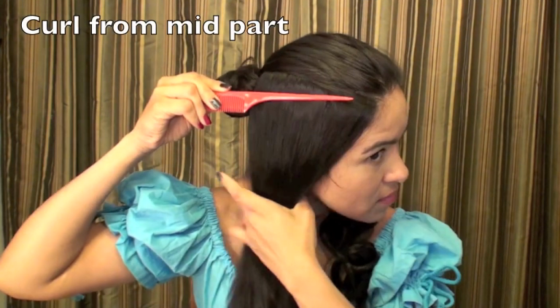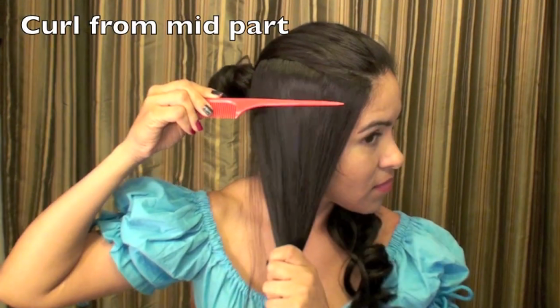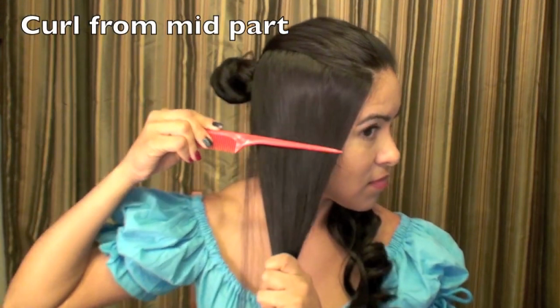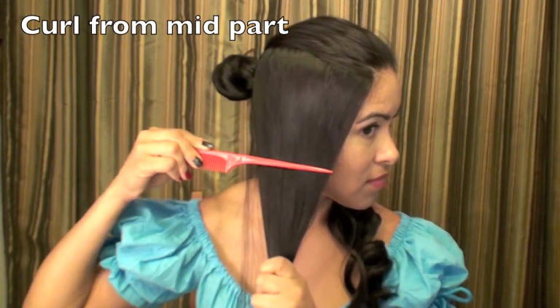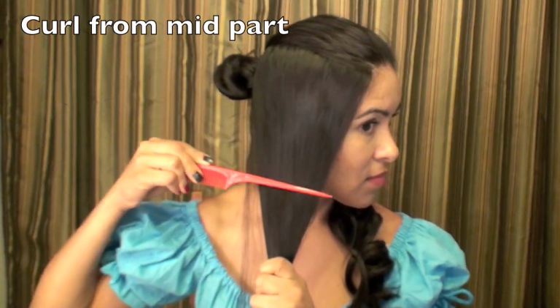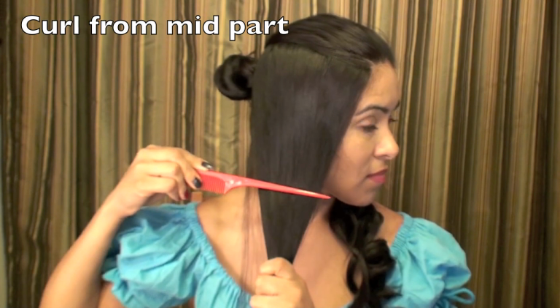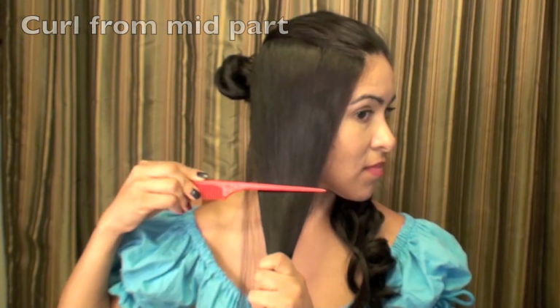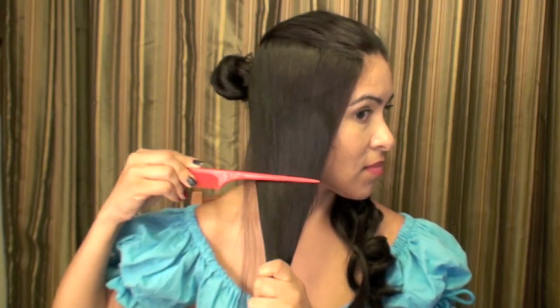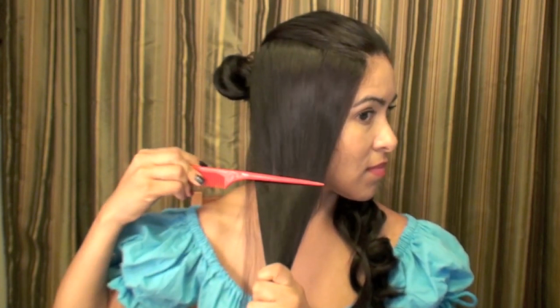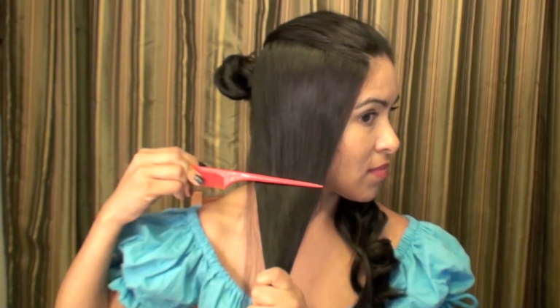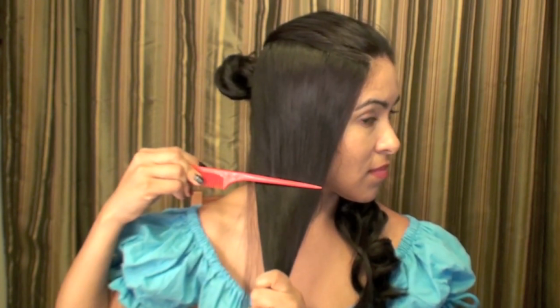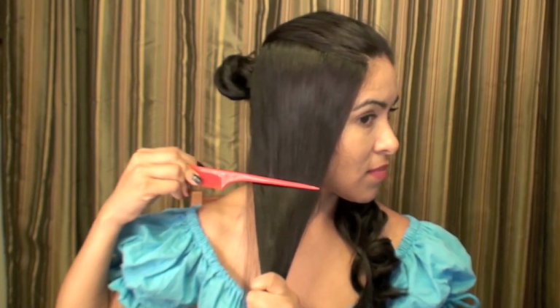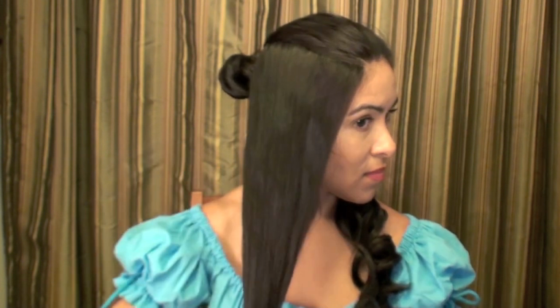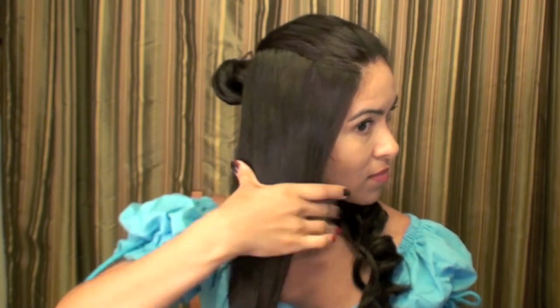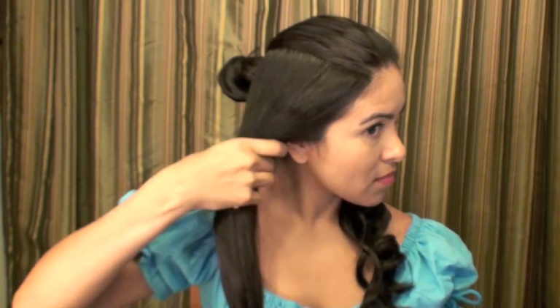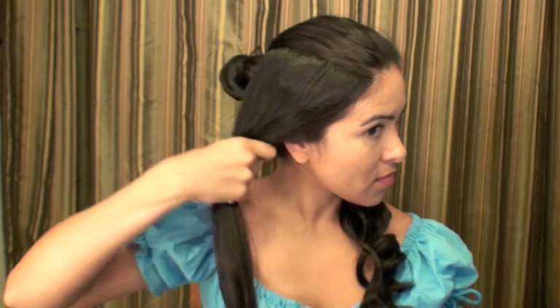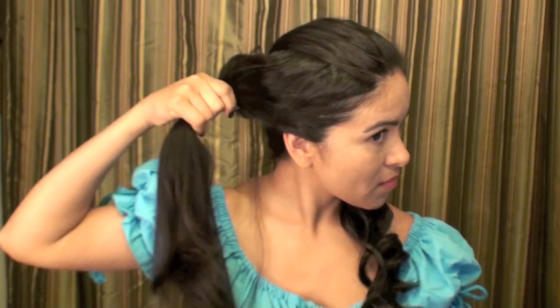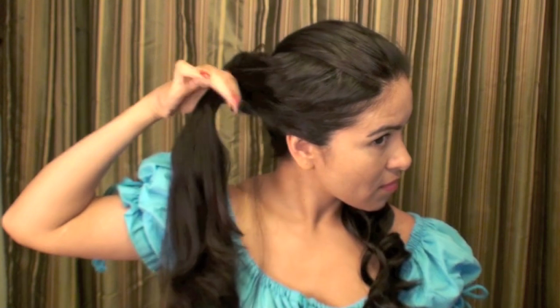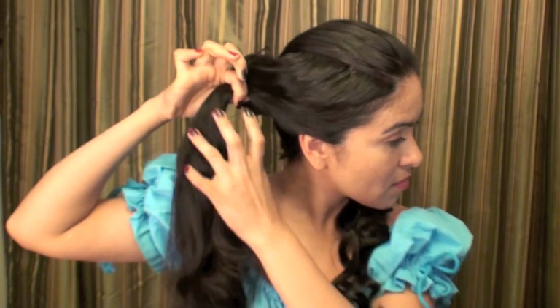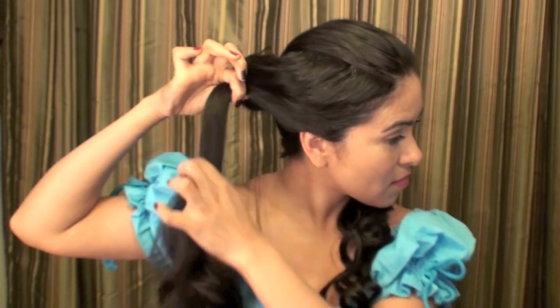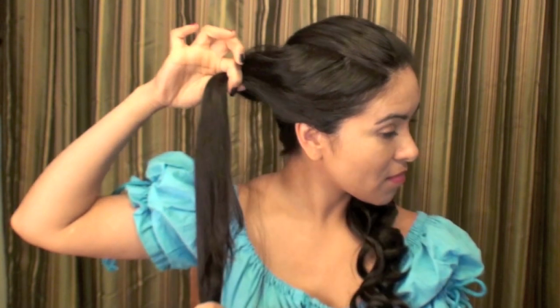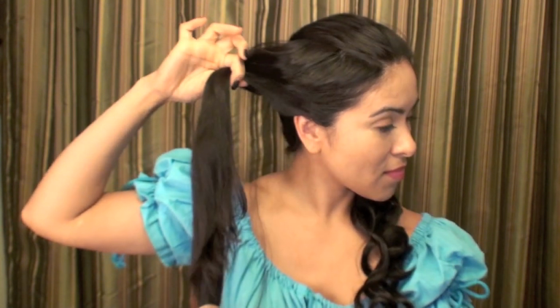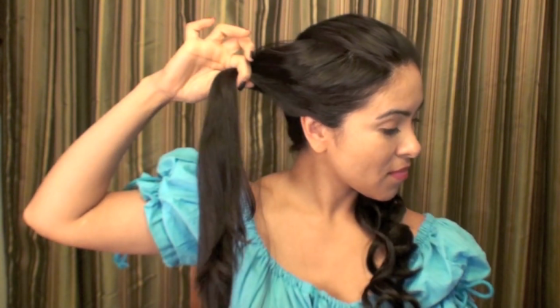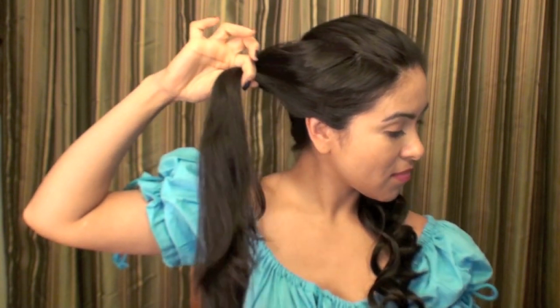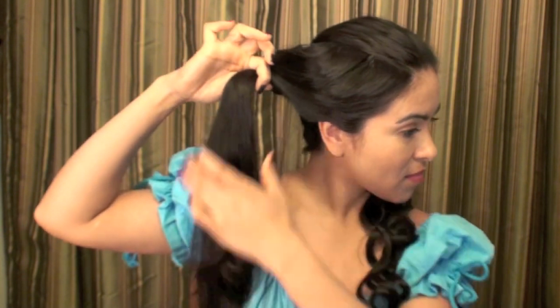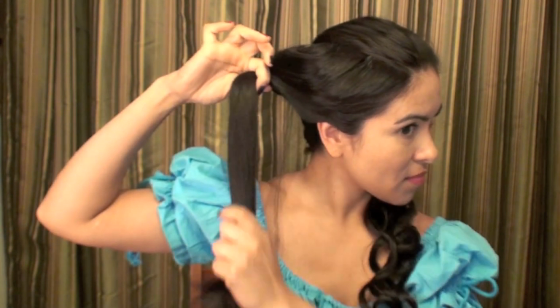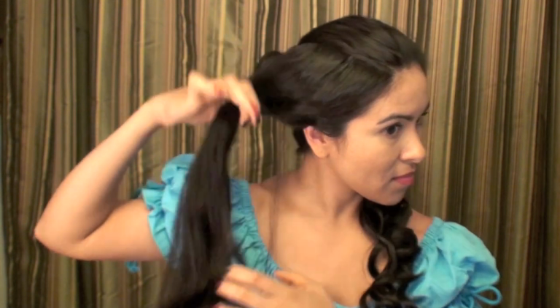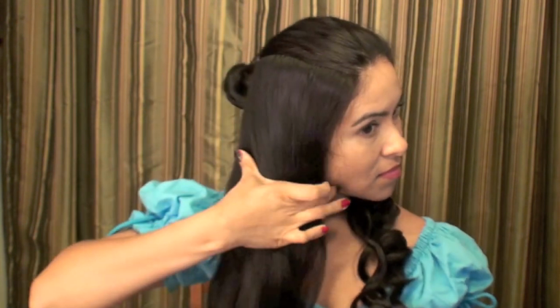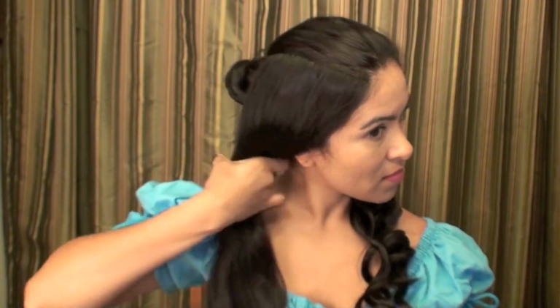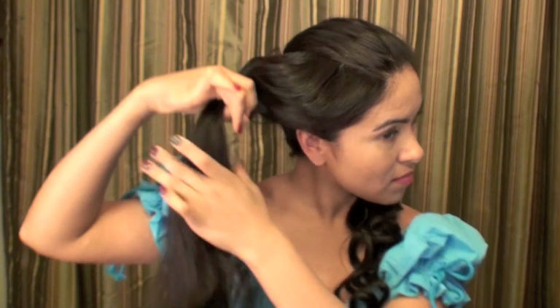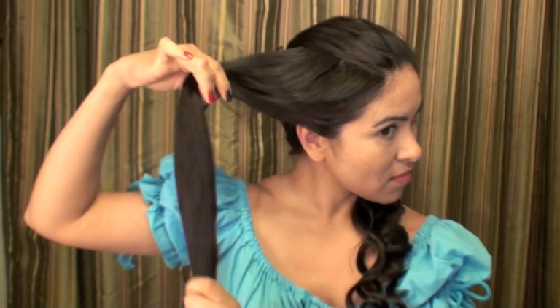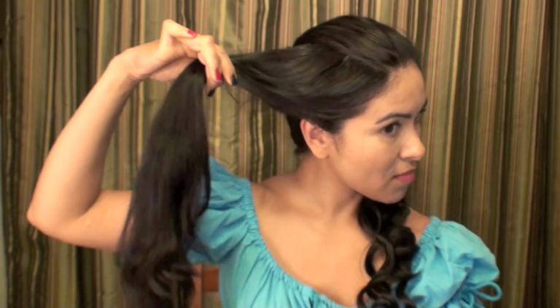So this is what the bottom section of the hair is going to look like. Then I'm going to curl from the mid part of the hair section on the side. I'm working on the side section because this hair is going to fall back, and I want this half to have all the curls with the top part nice and straight.